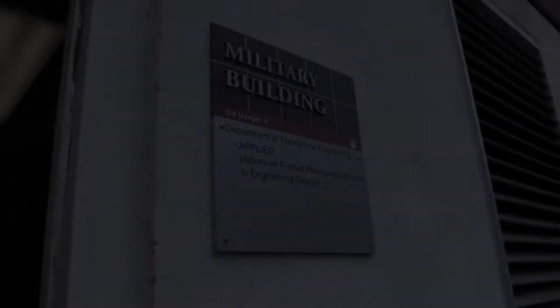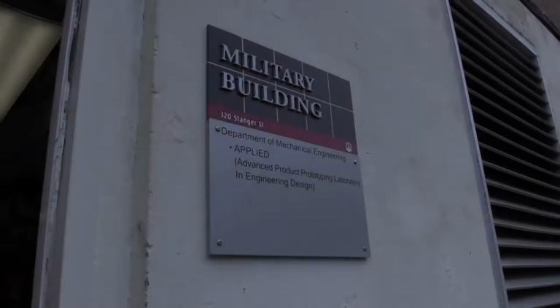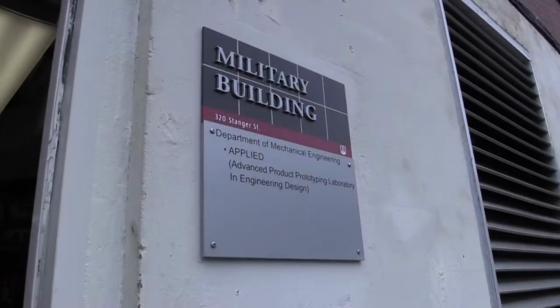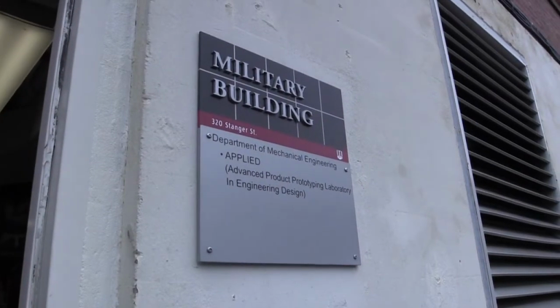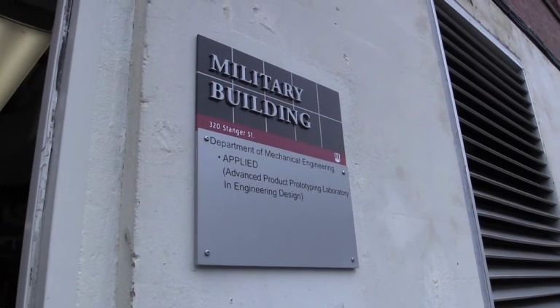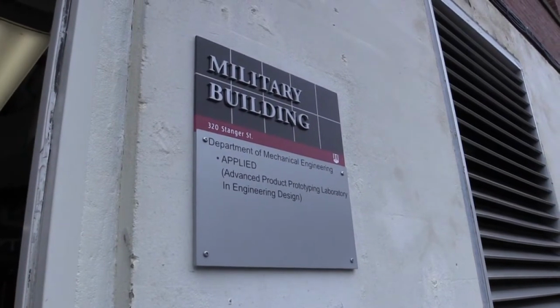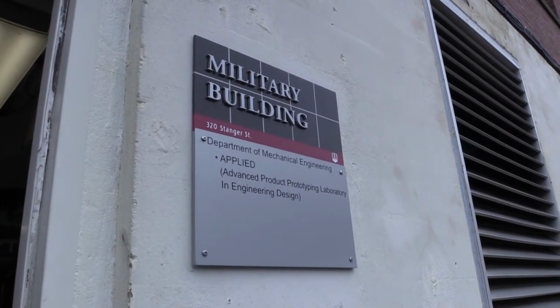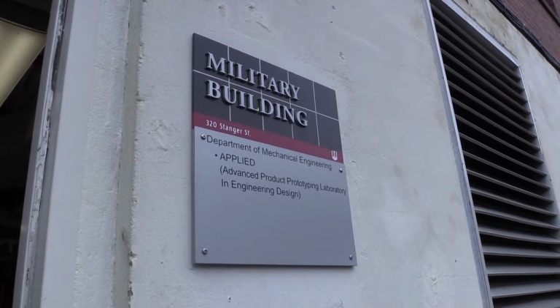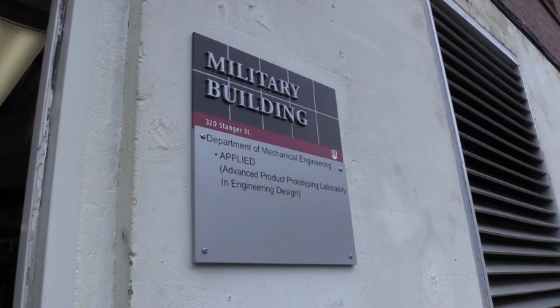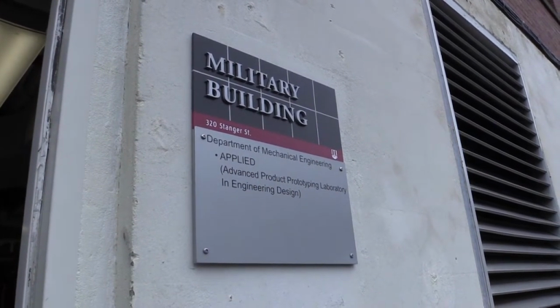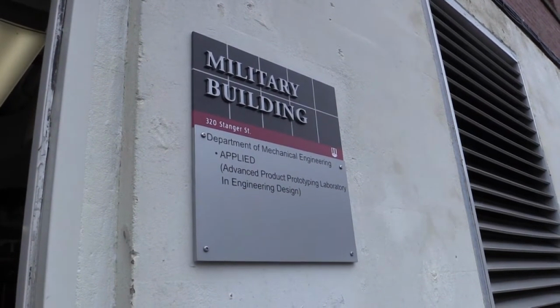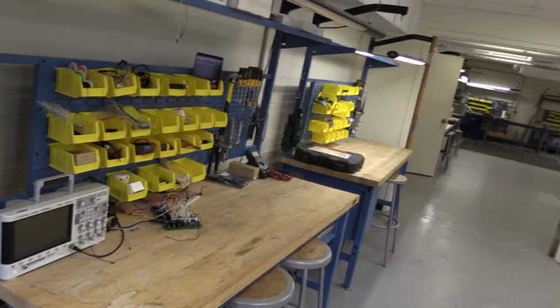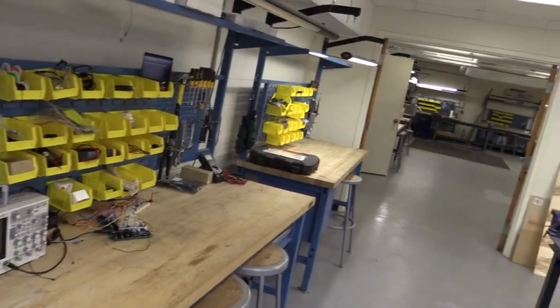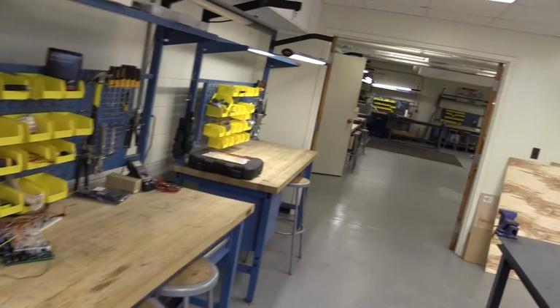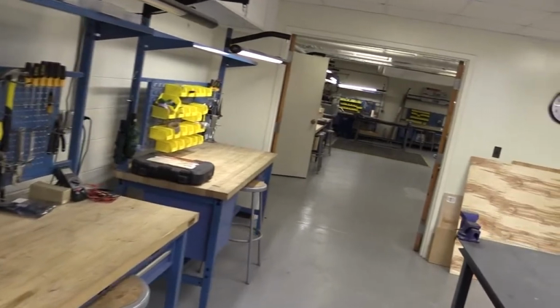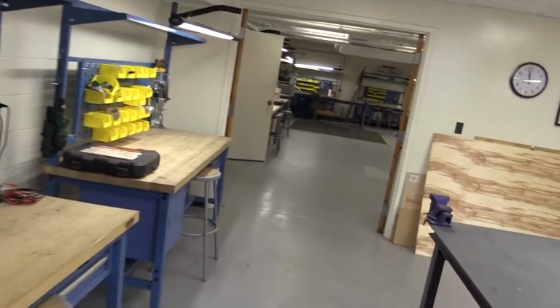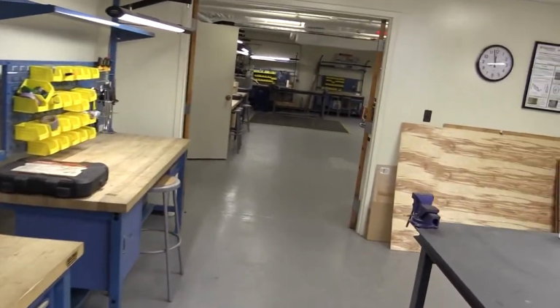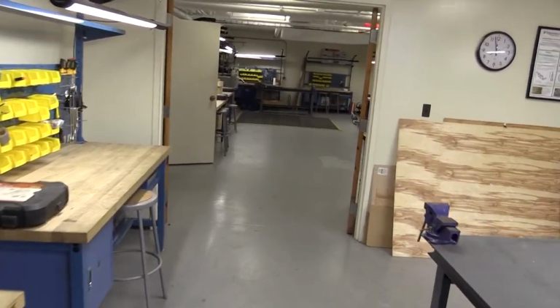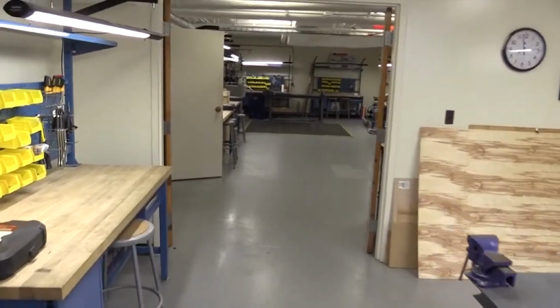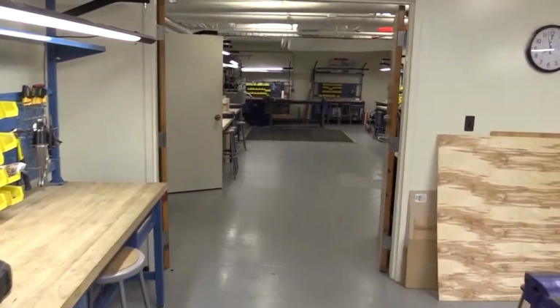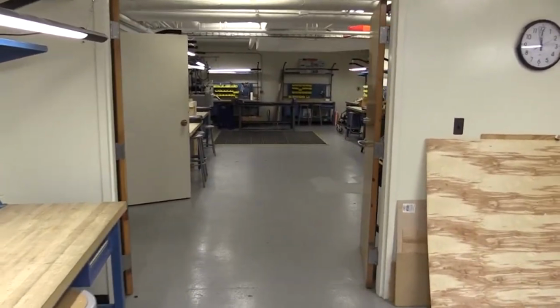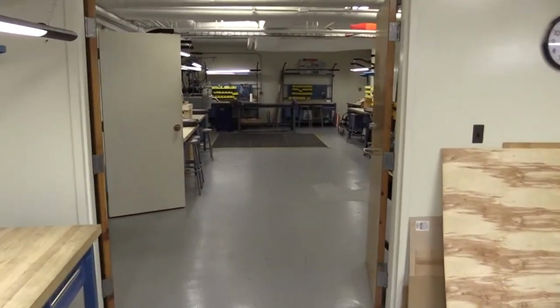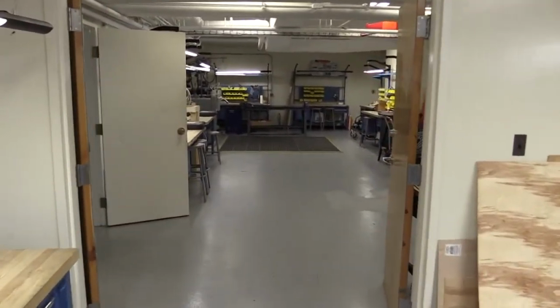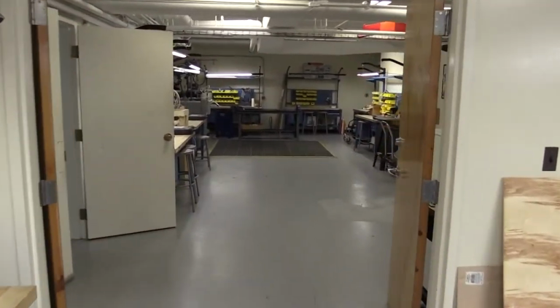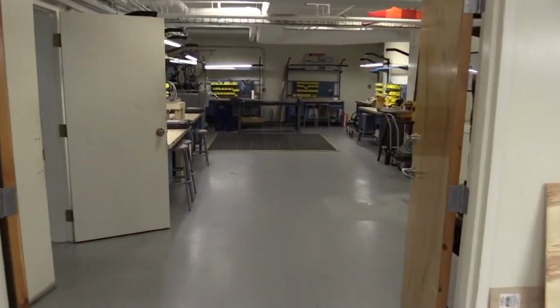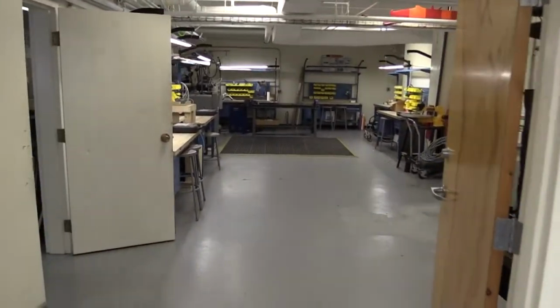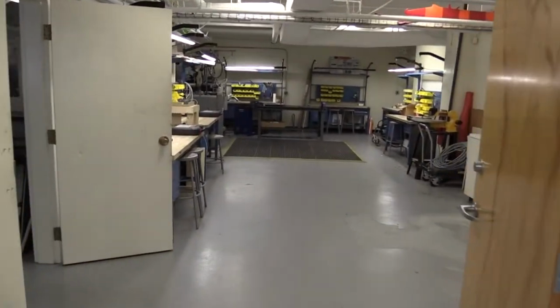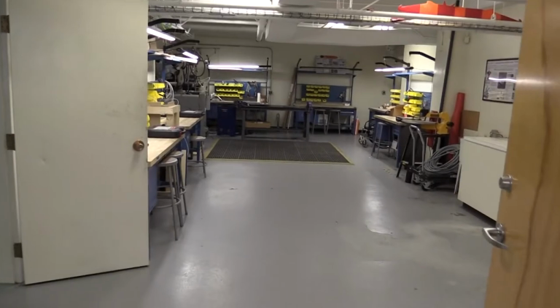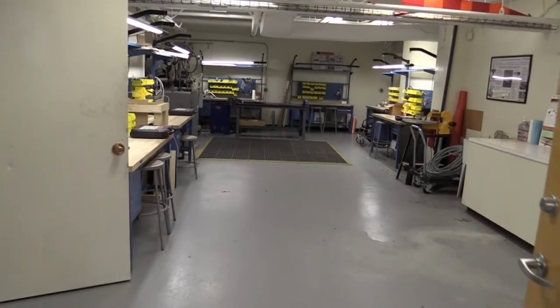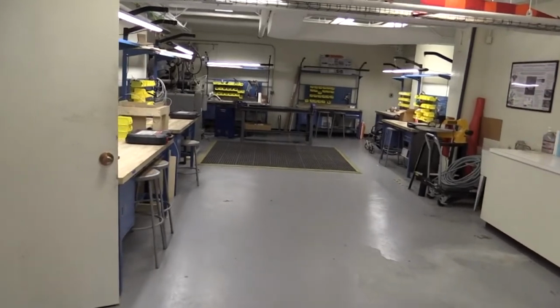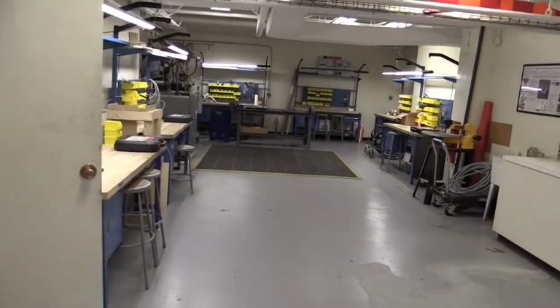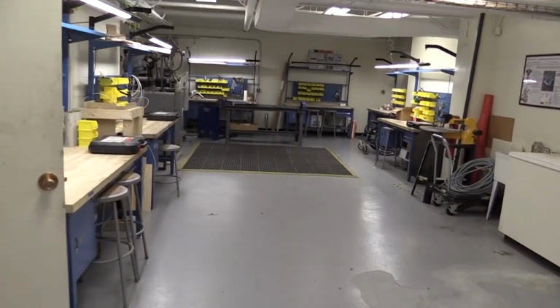Welcome to Applied, the advanced product prototyping laboratory in engineering design. We have over 3,000 square feet of machine shop and maker space for mechanical engineering senior design students.